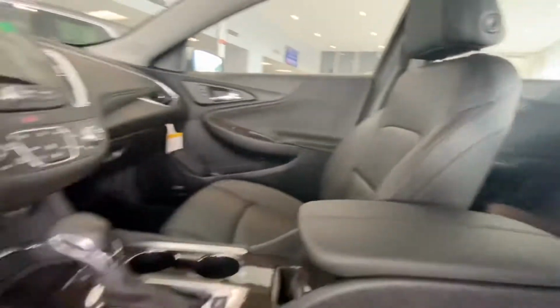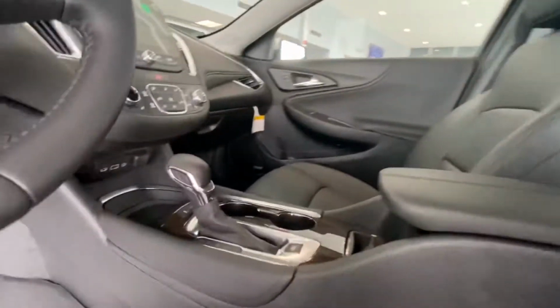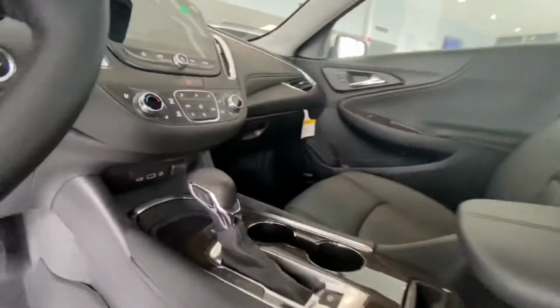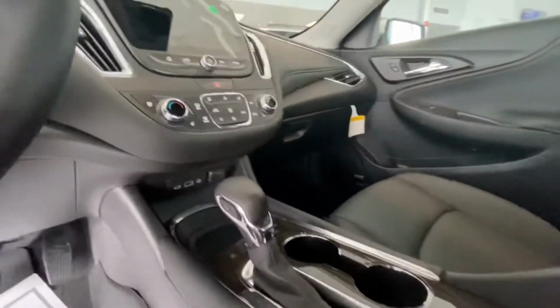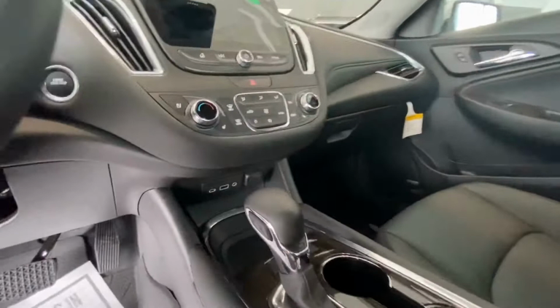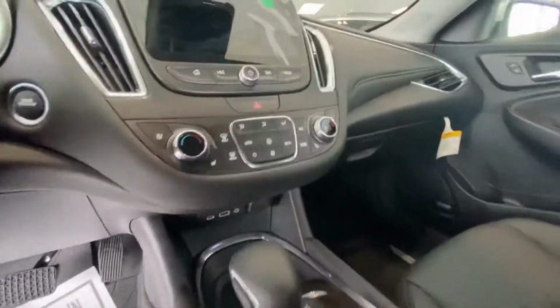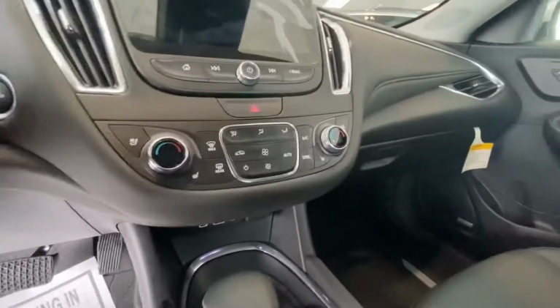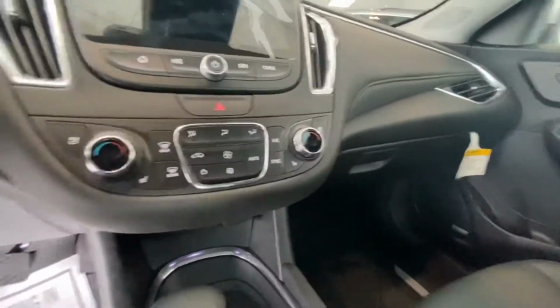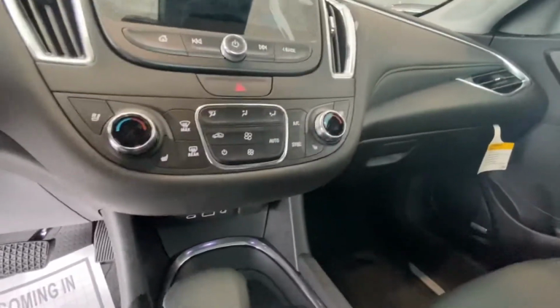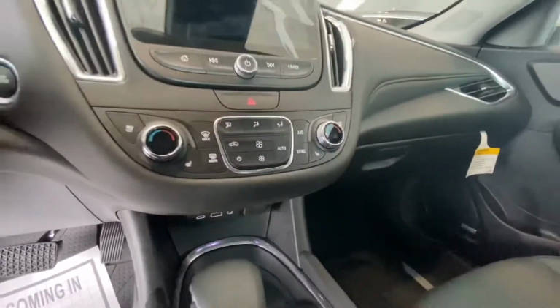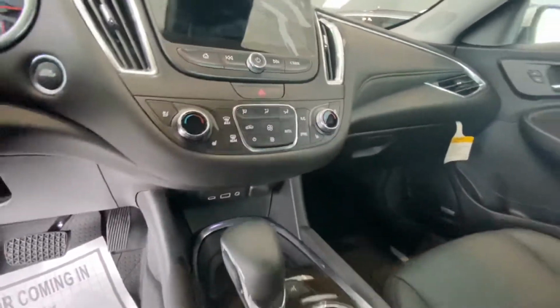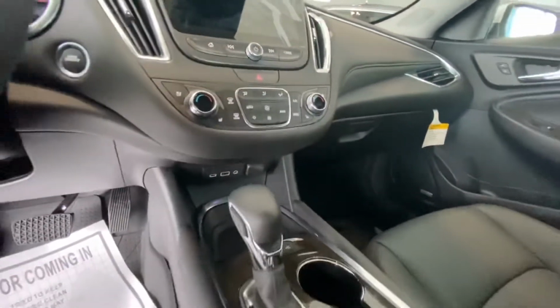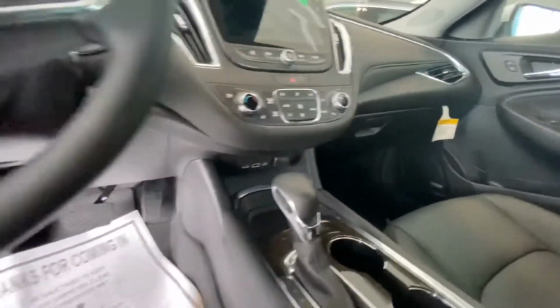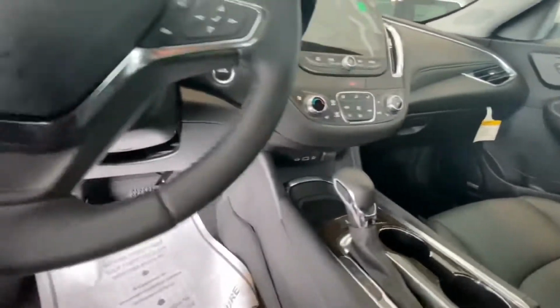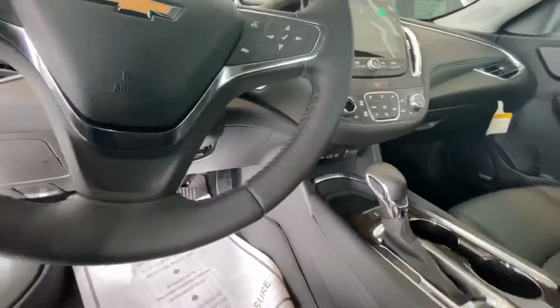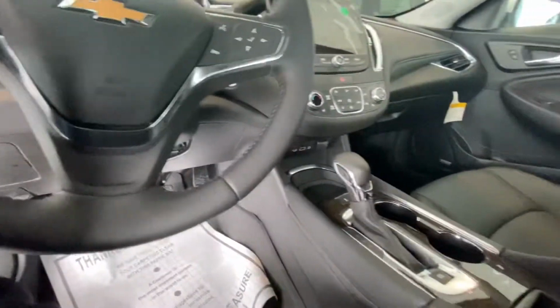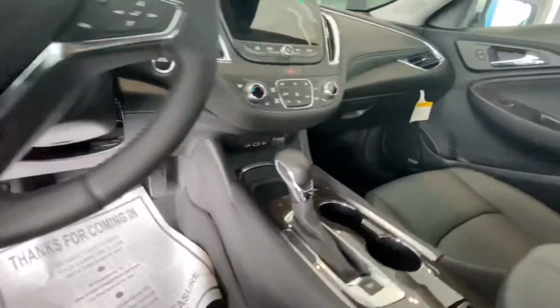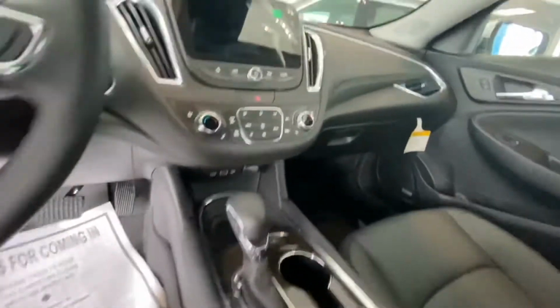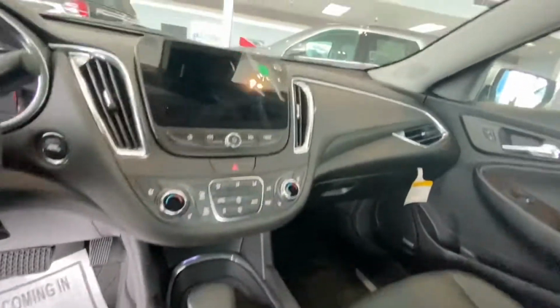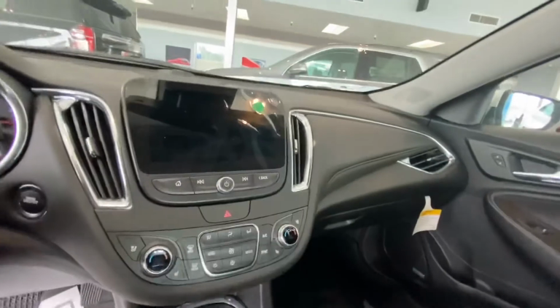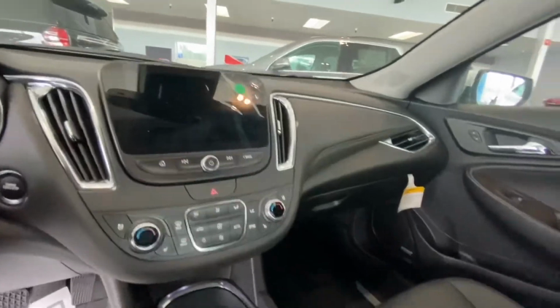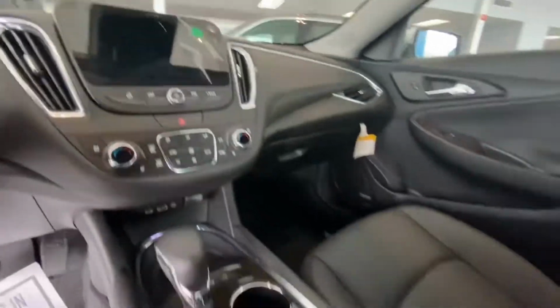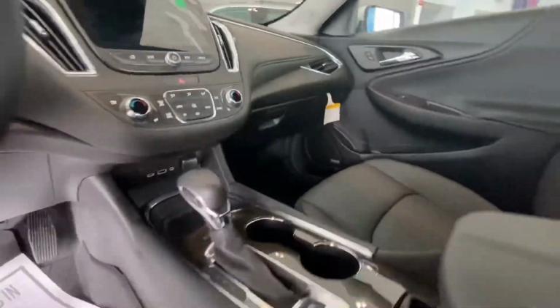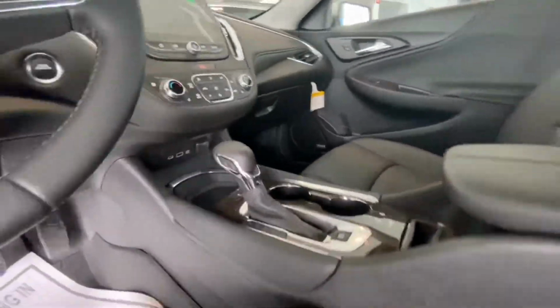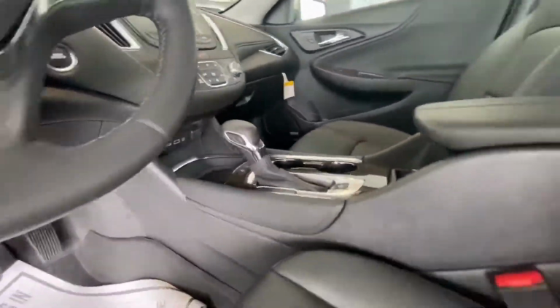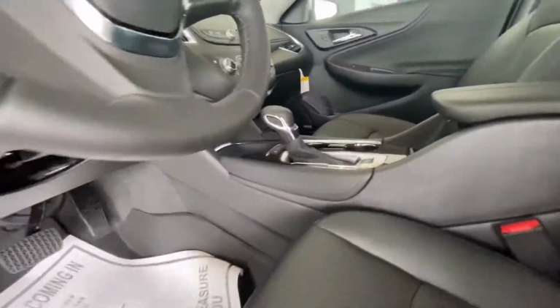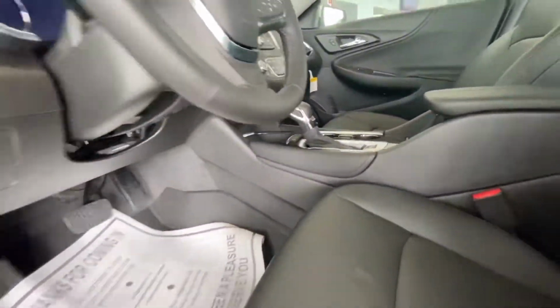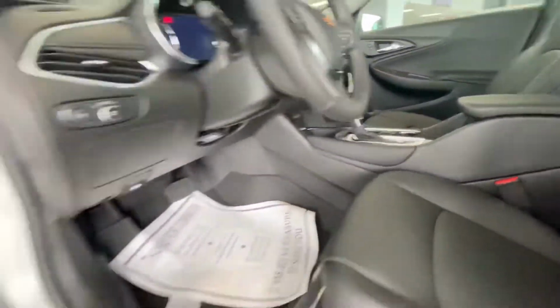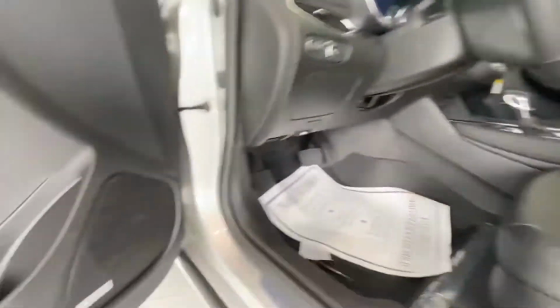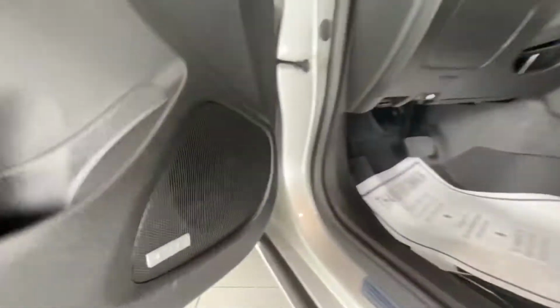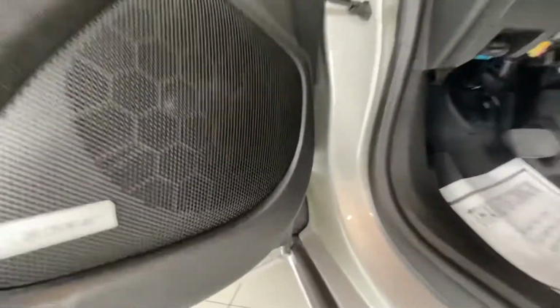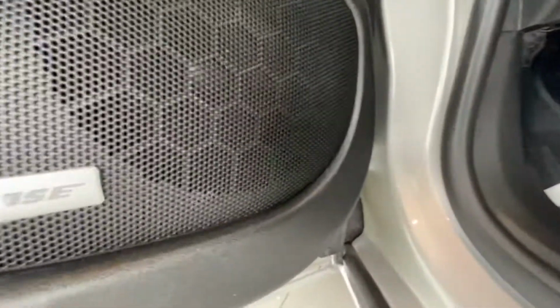Some more luxury features like dual climate zones, heated and ventilated seats, heated steering wheel, a bigger touchscreen, Apple CarPlay standard, backup camera, and a phone sound system.